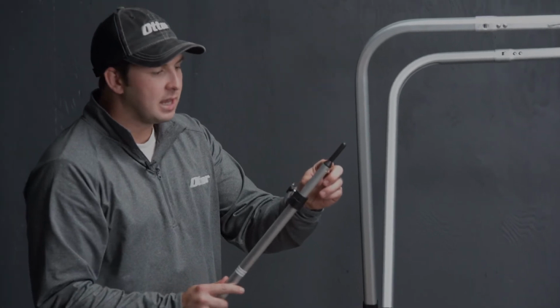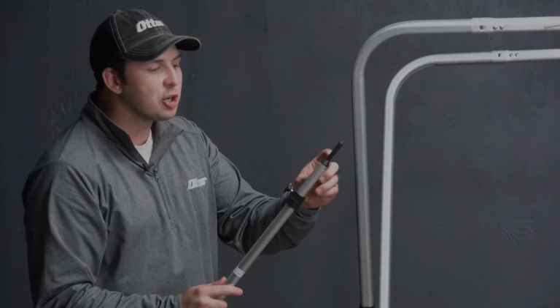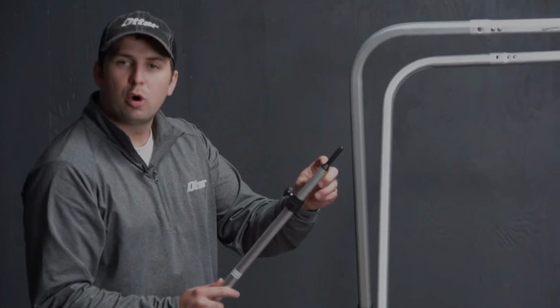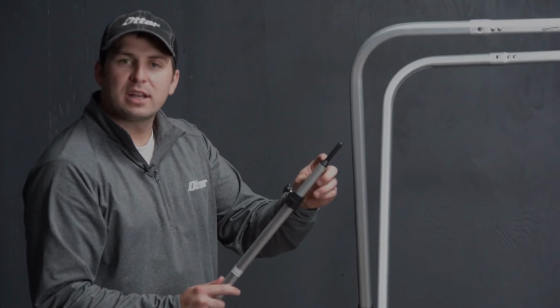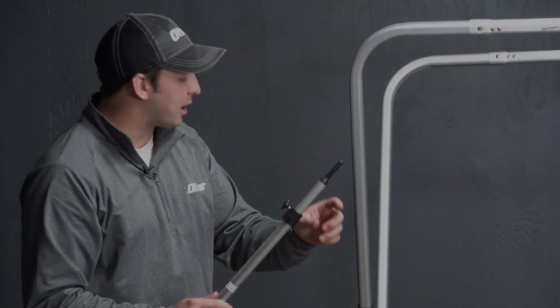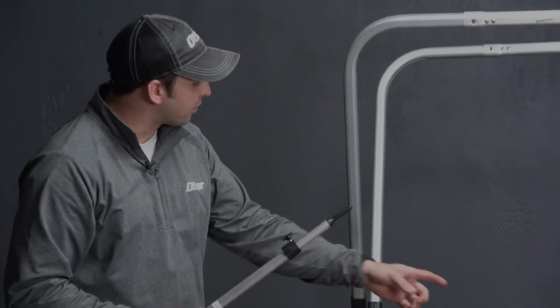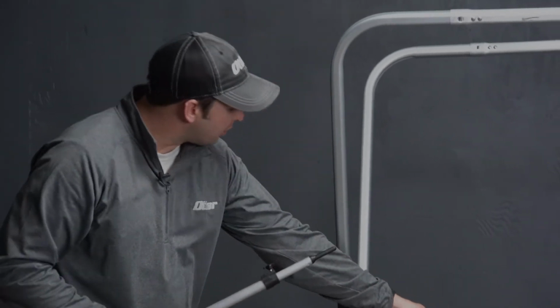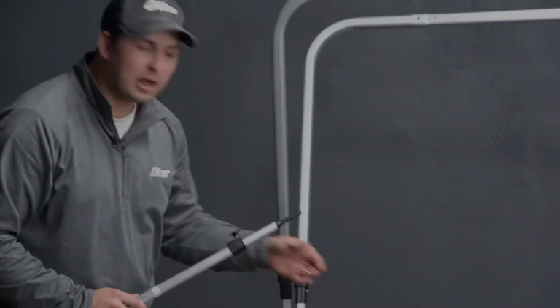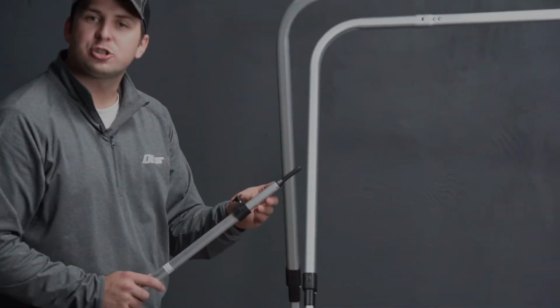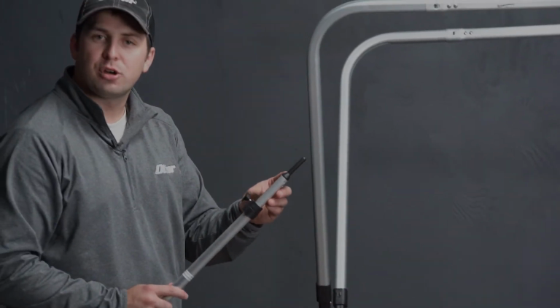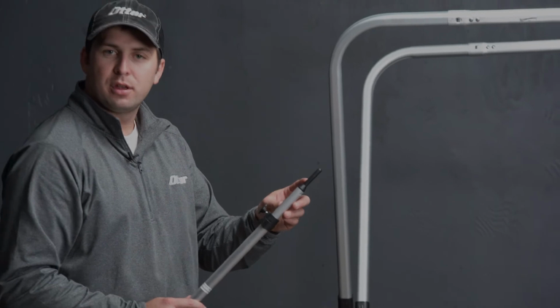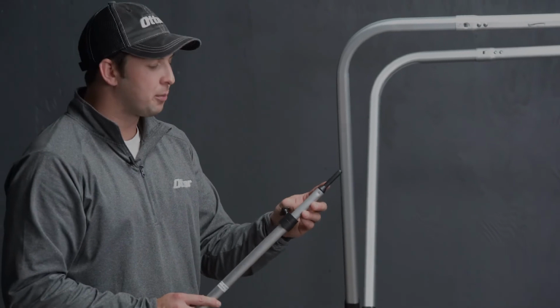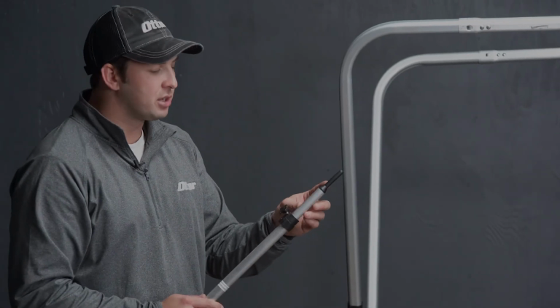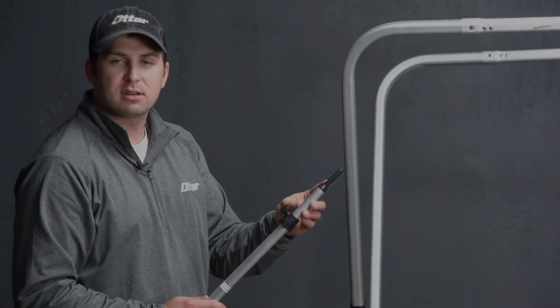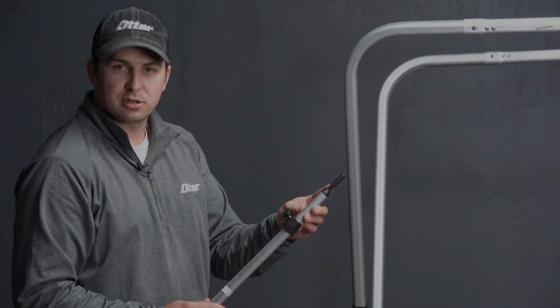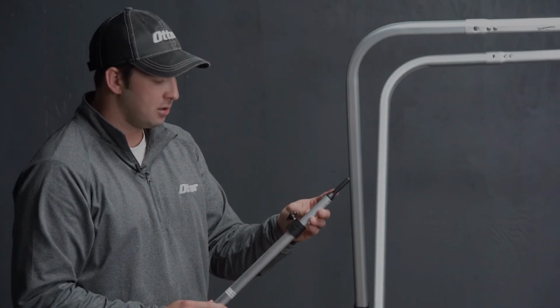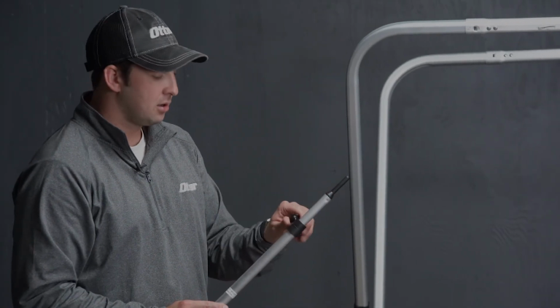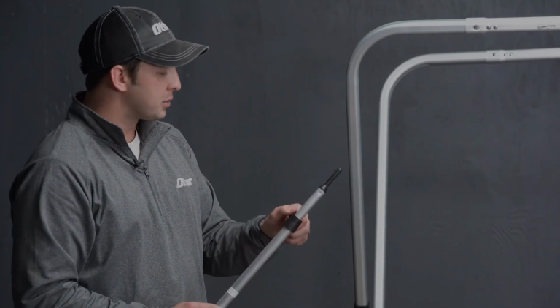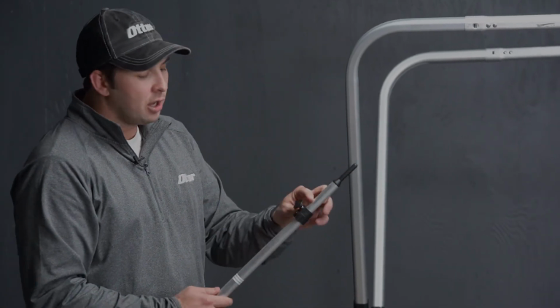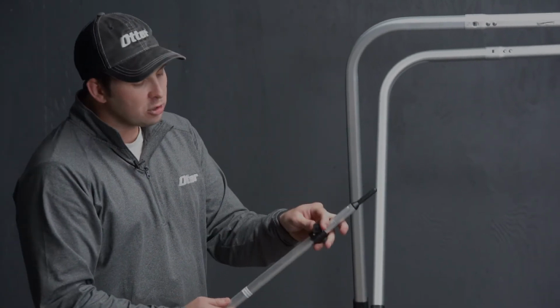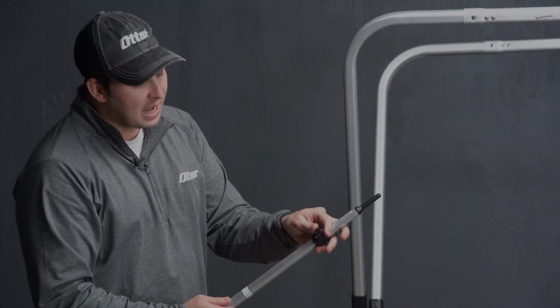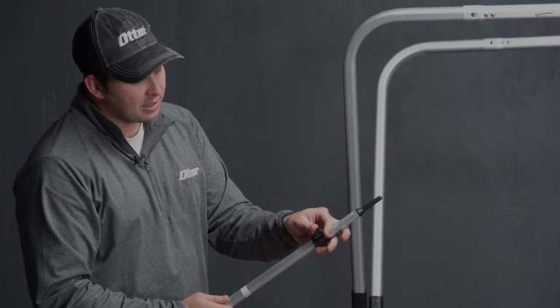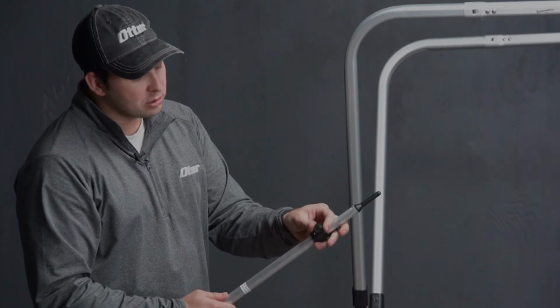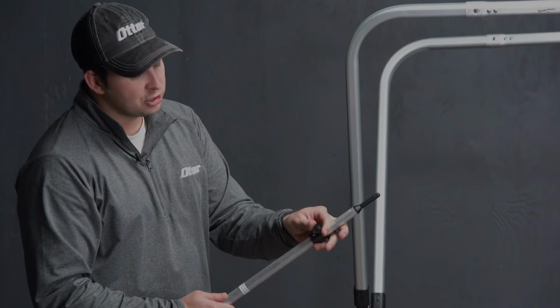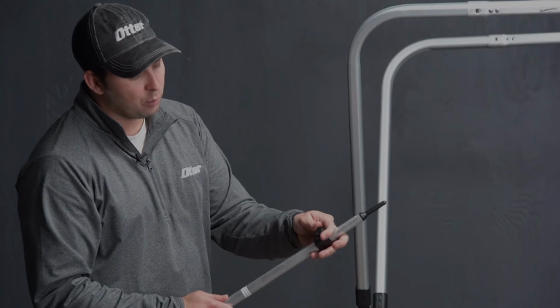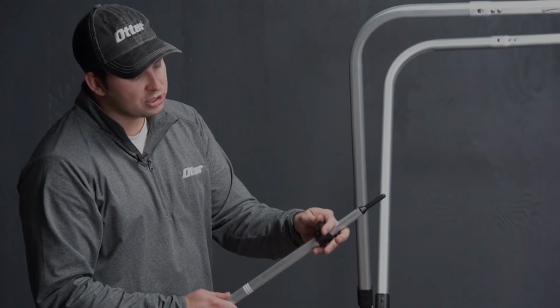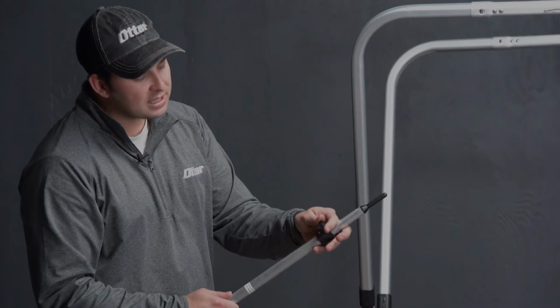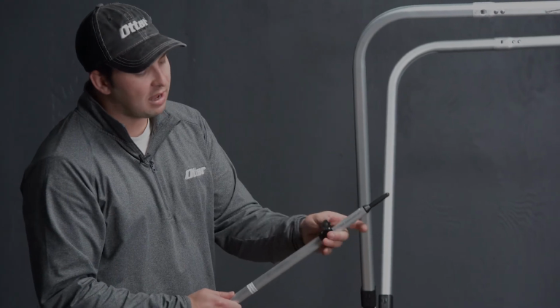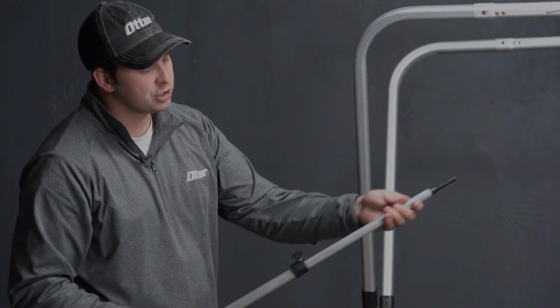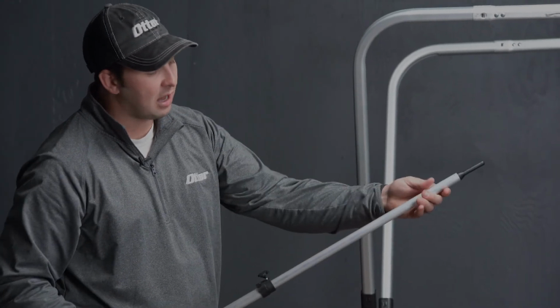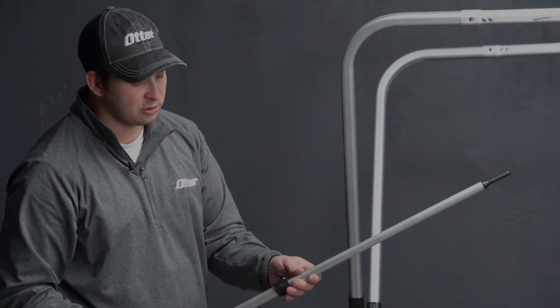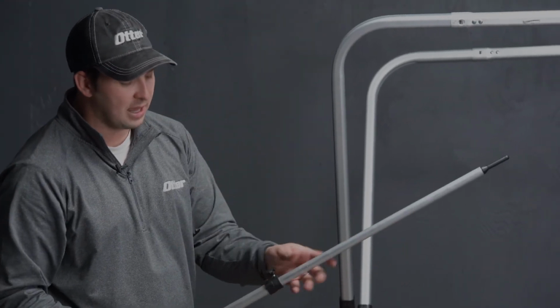That's going to go right into the rear hole that we just drilled in the previous installation. There's also a knob here that allows us to adjust that — we're going to turn that to the left, which is going to allow us to loosen that.